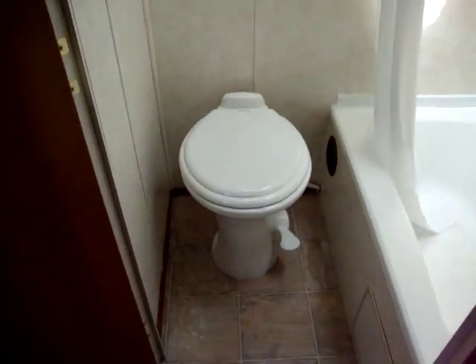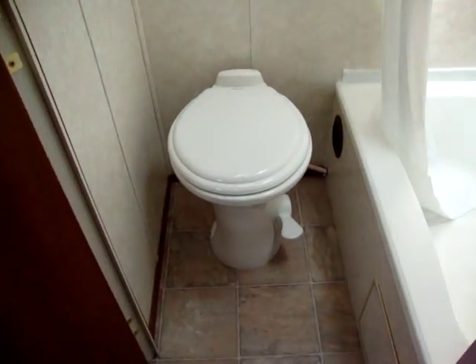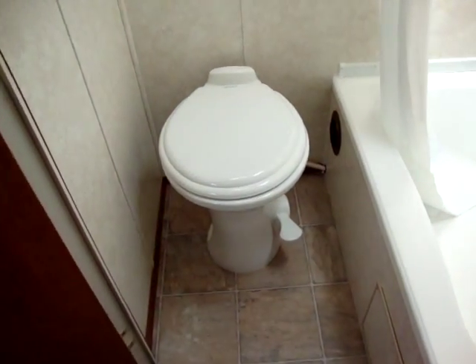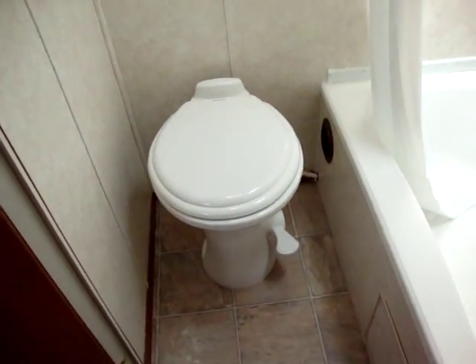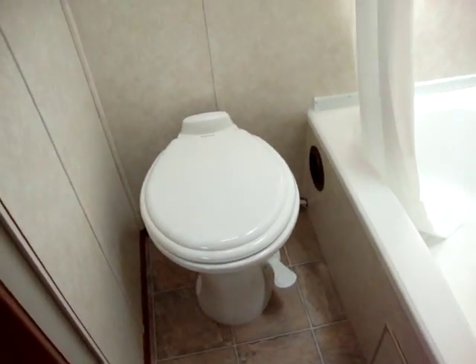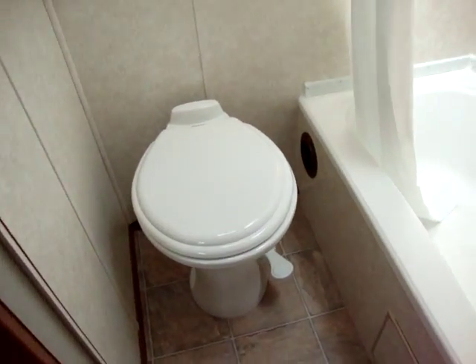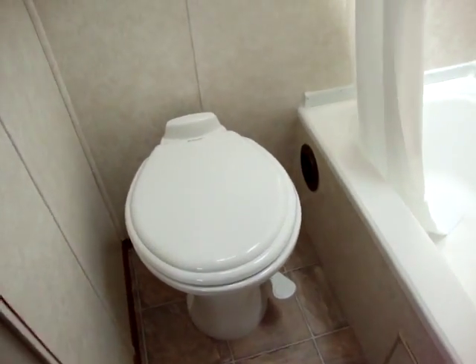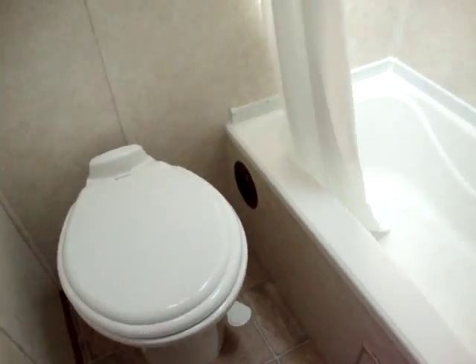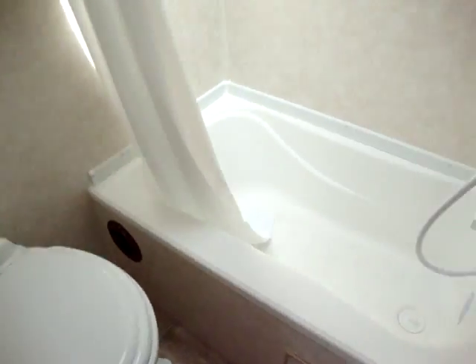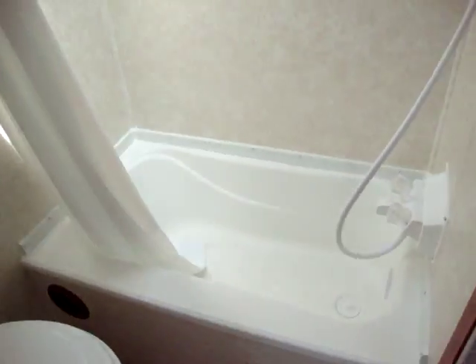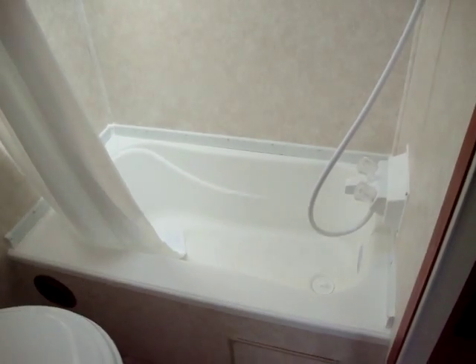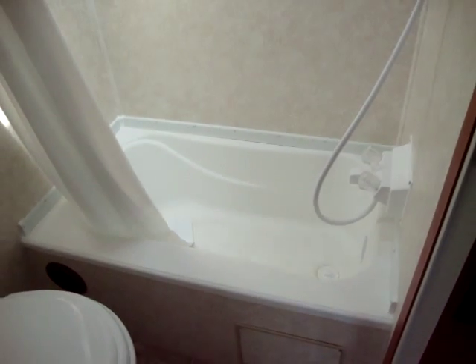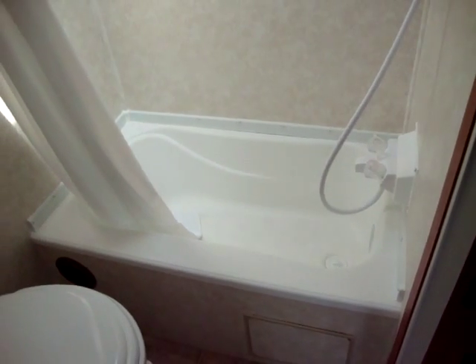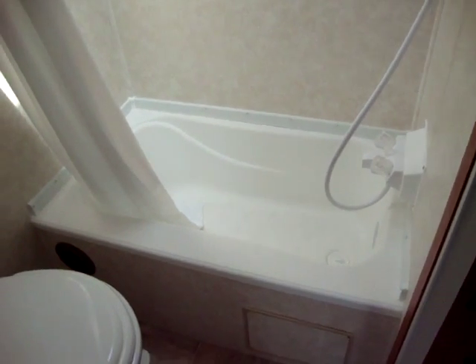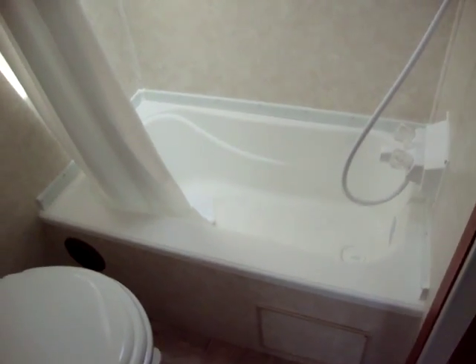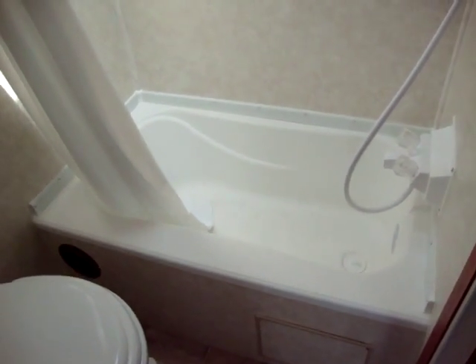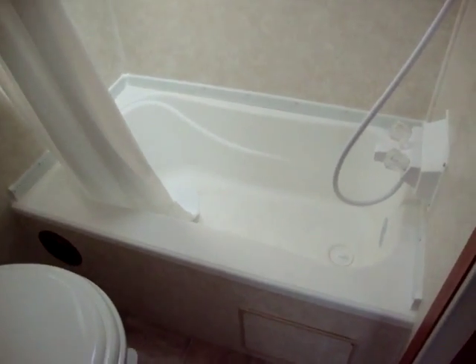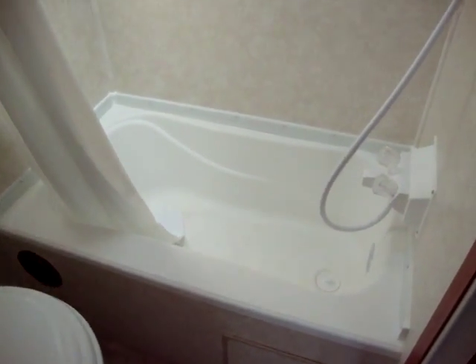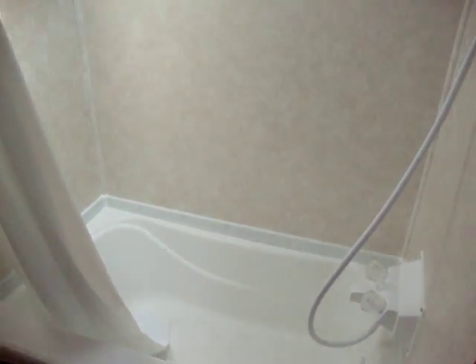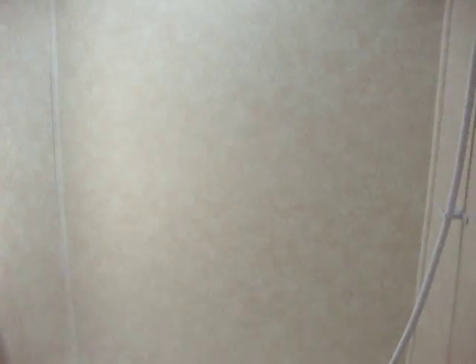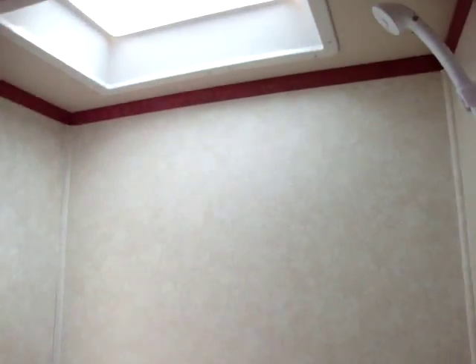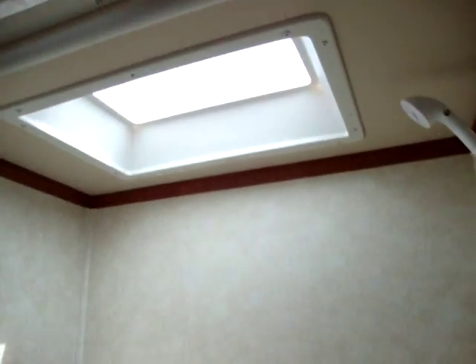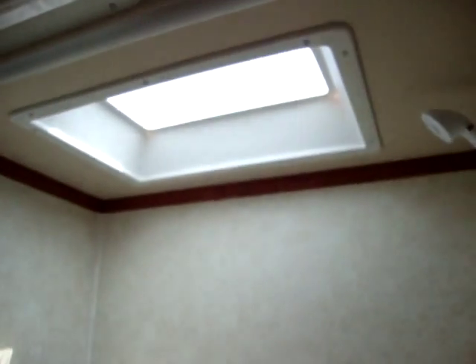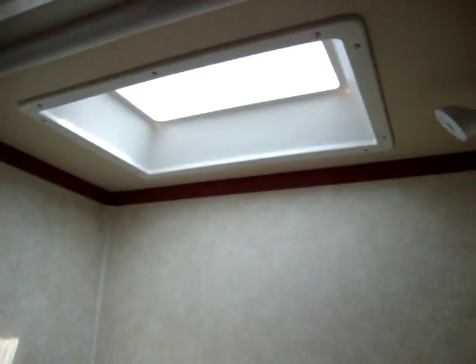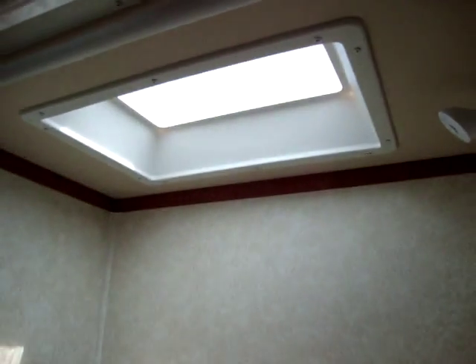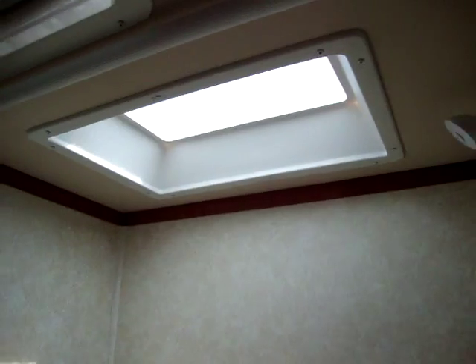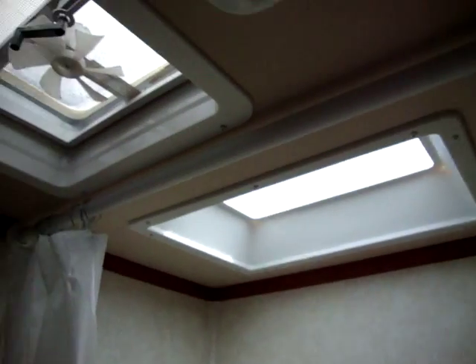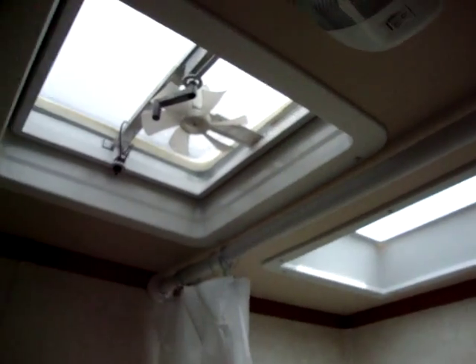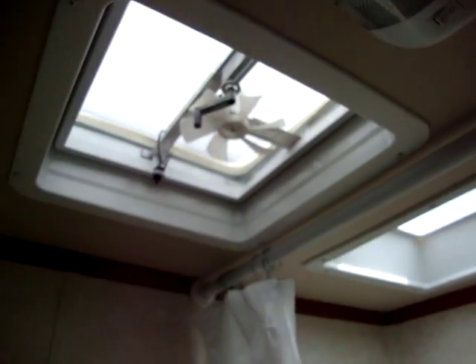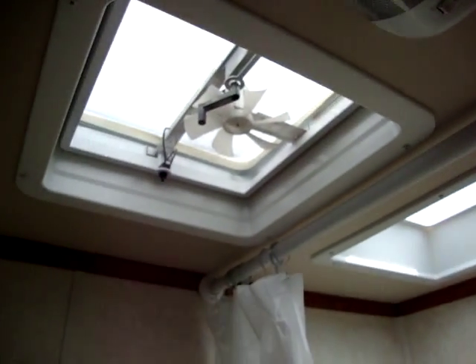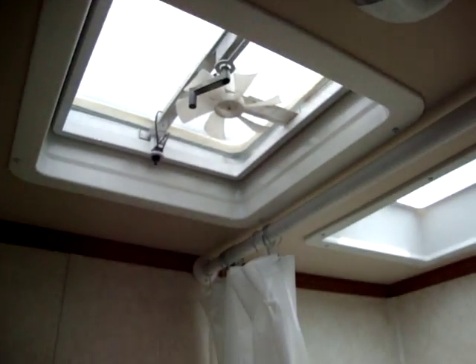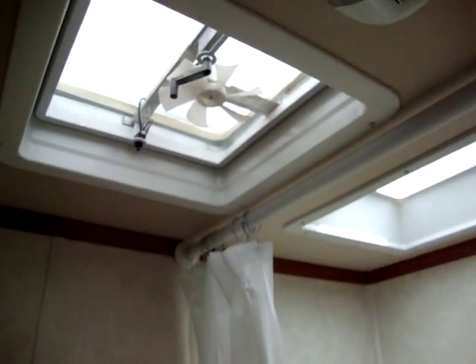There's a porcelain foot flush toilet in the bathroom, a nice size bathtub, a skylight up above, and a vent fan as well.